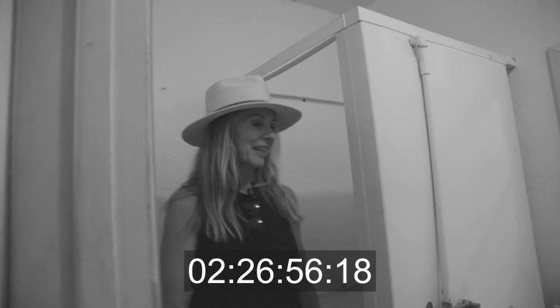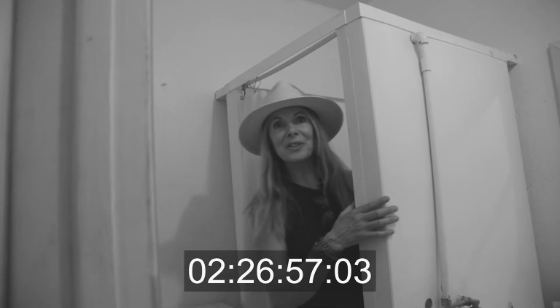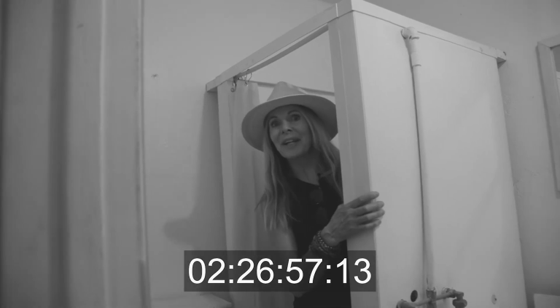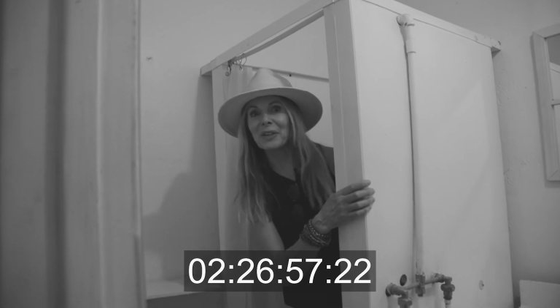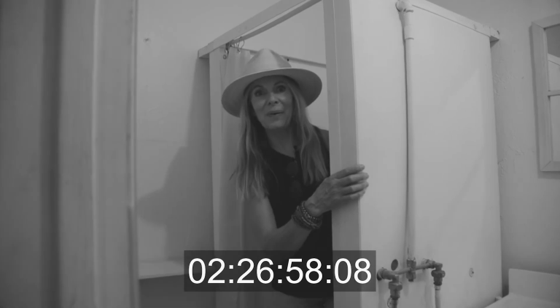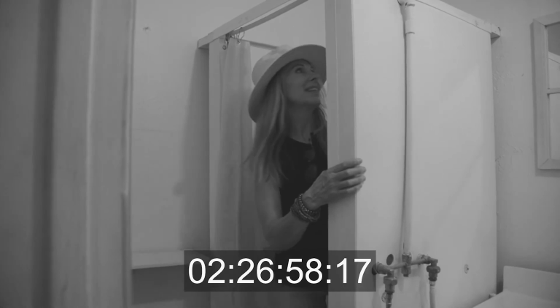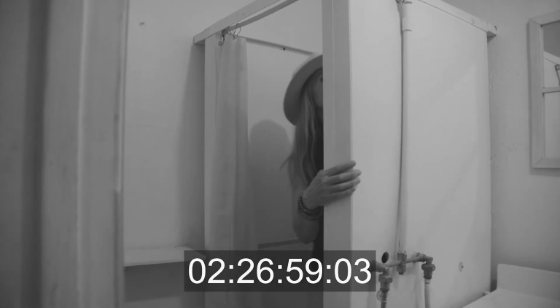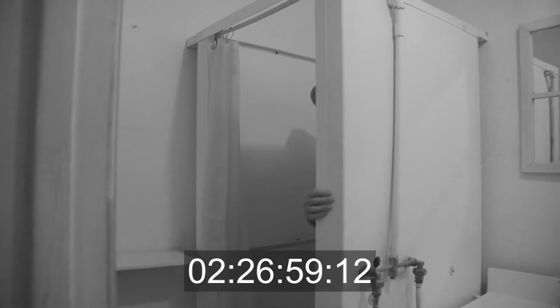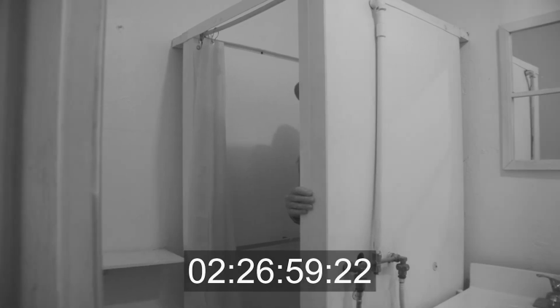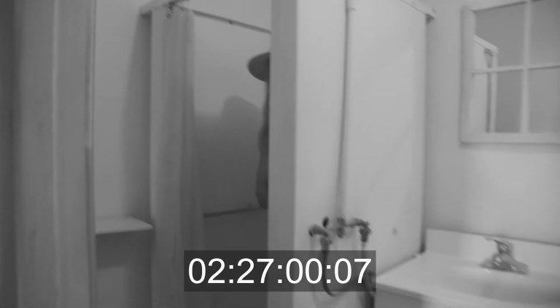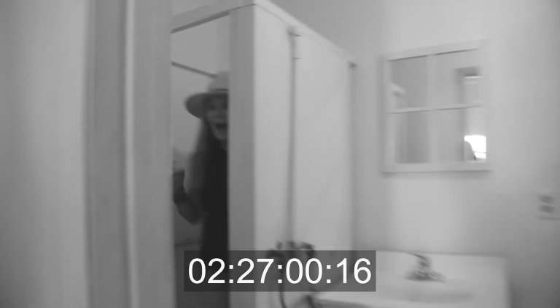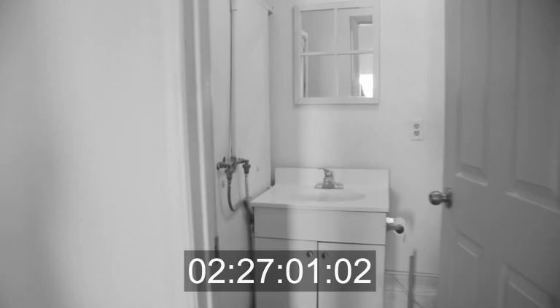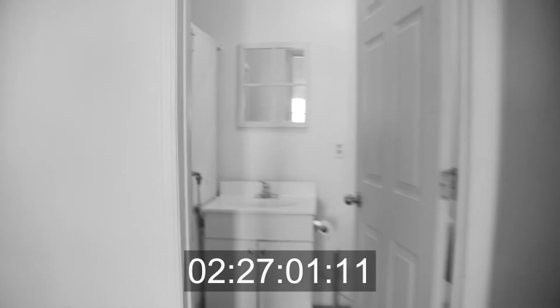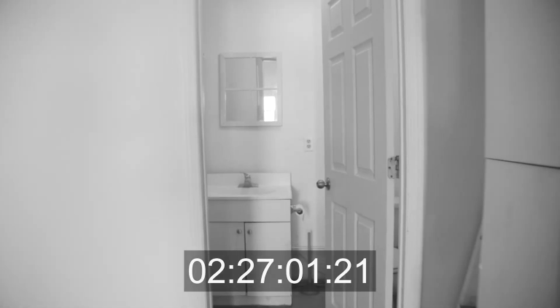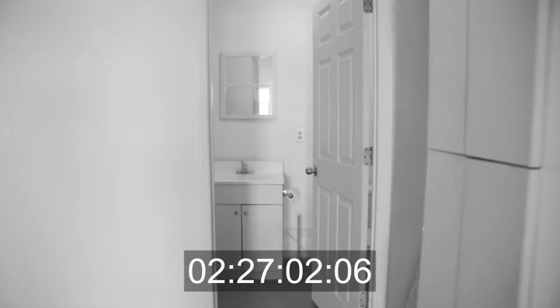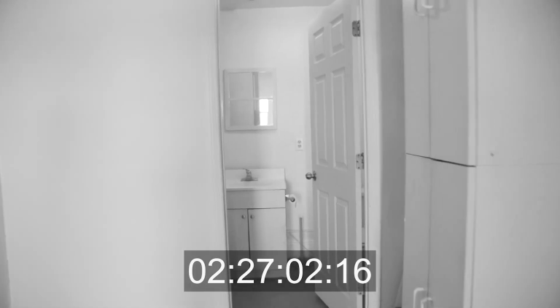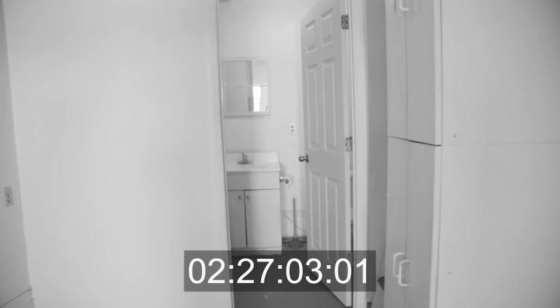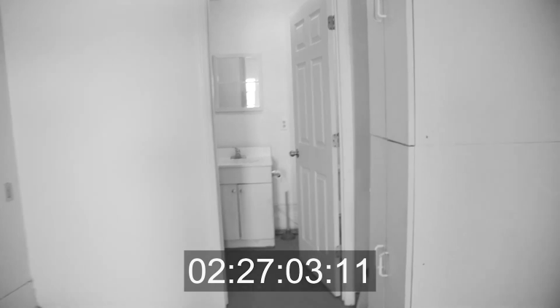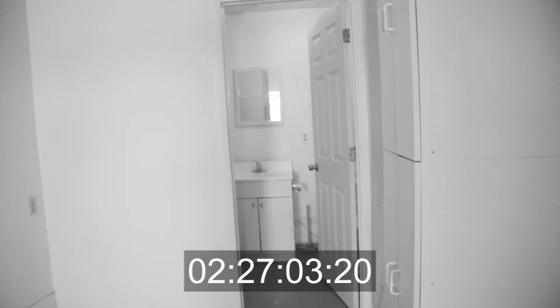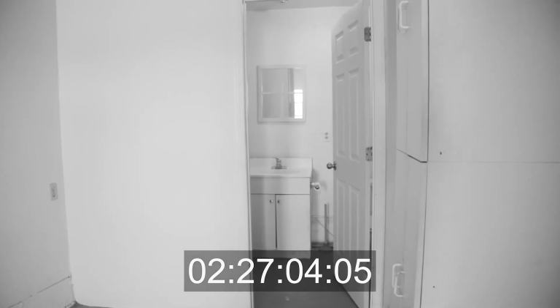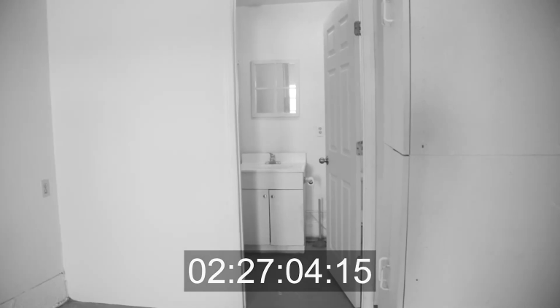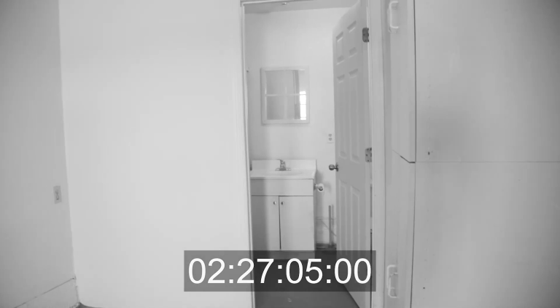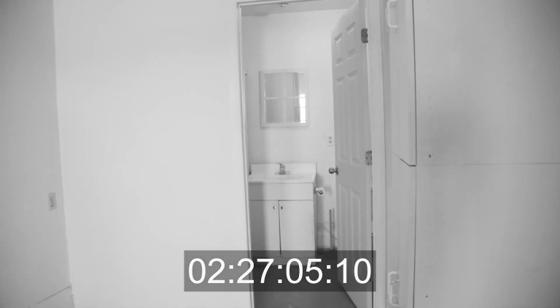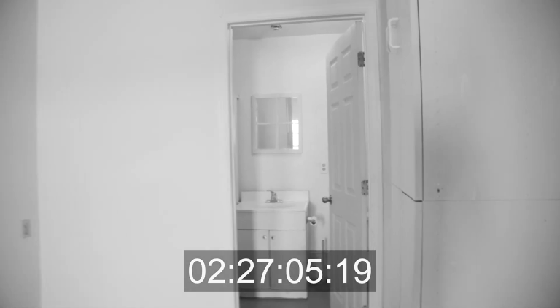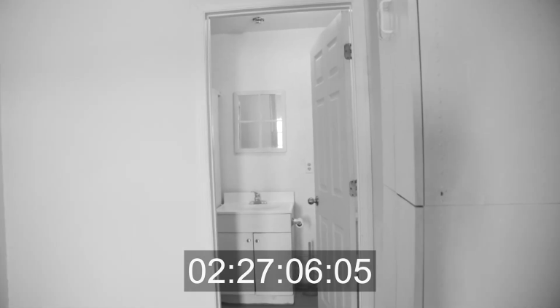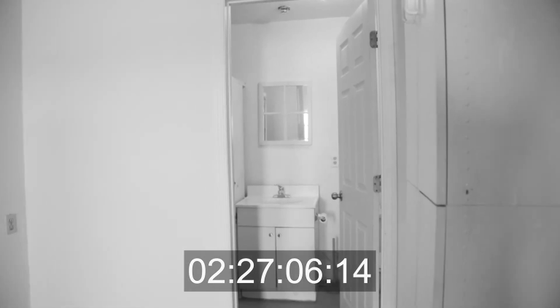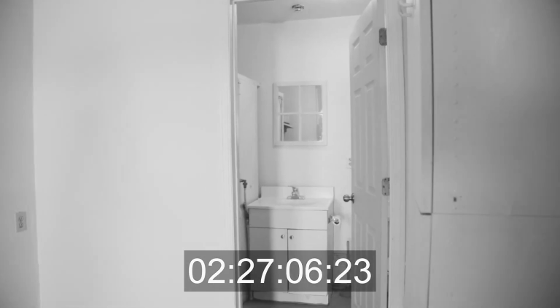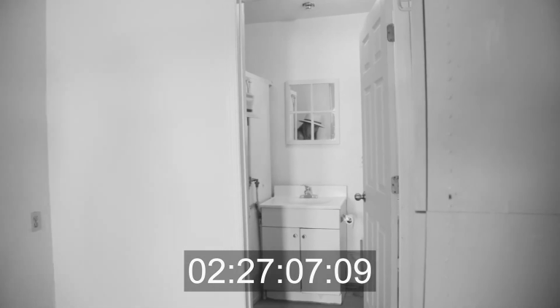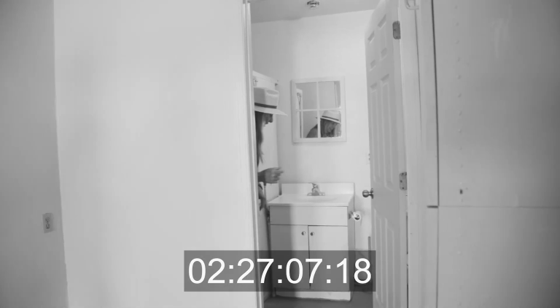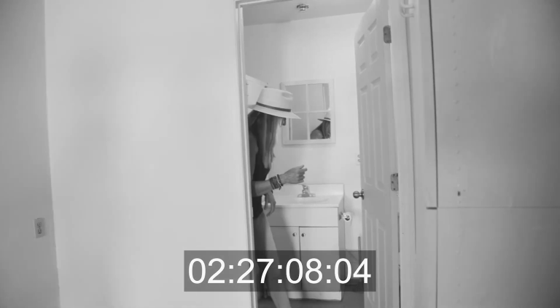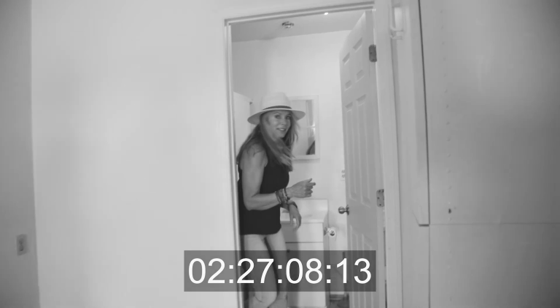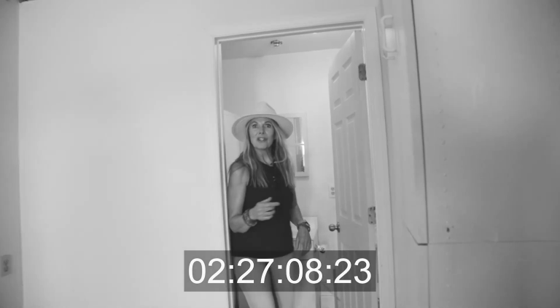I was just checking out the shower. Oh my god, there's a mouse right there! Are you kidding? Sike, April Fools.